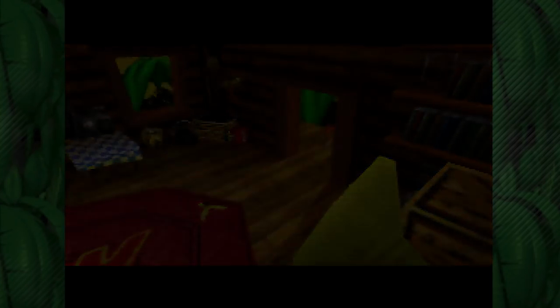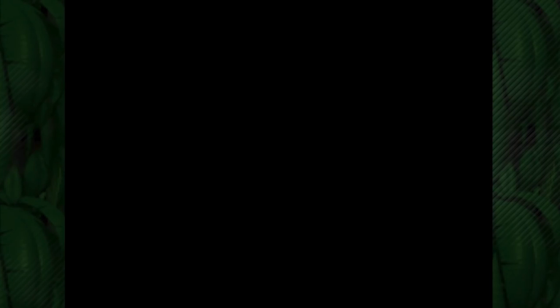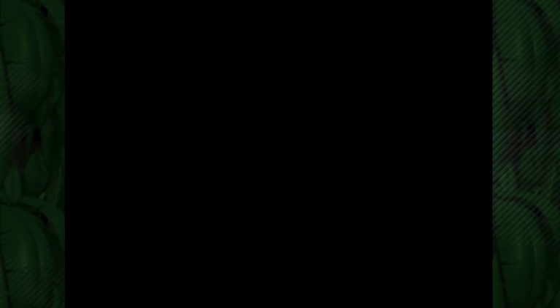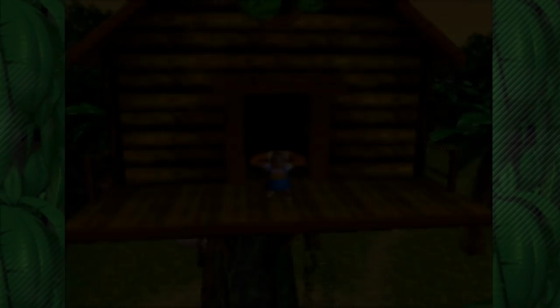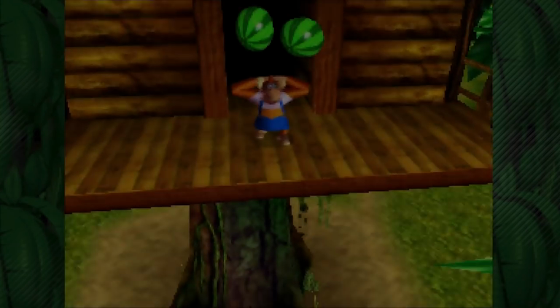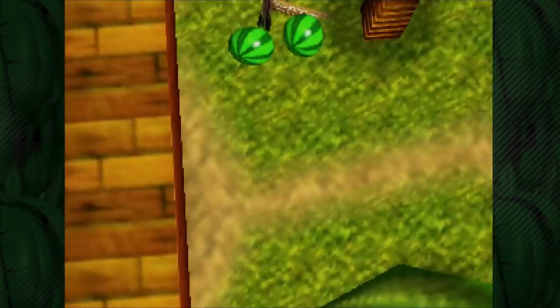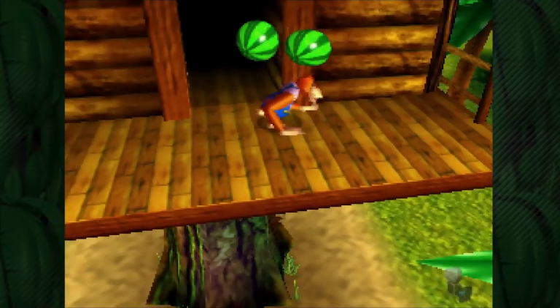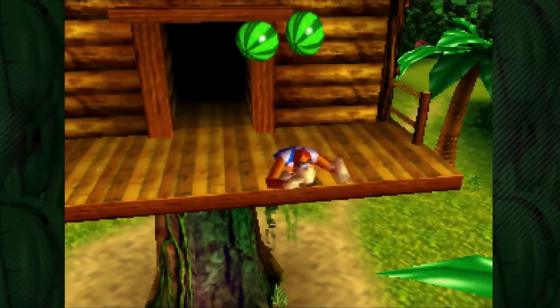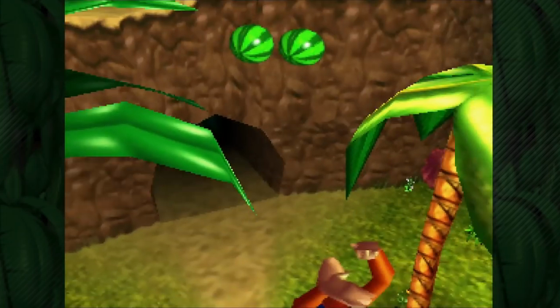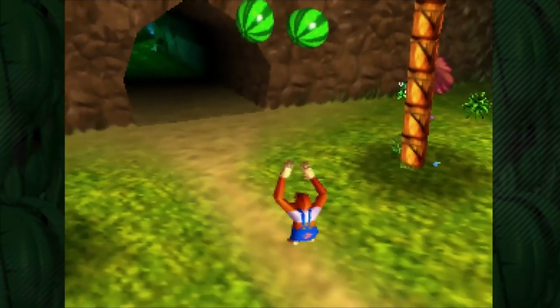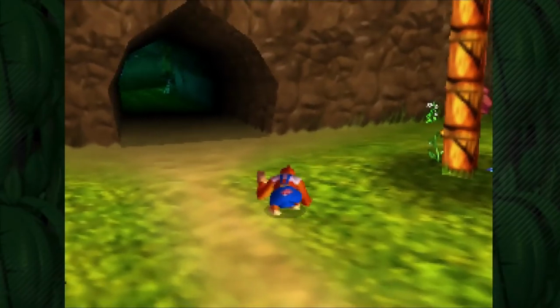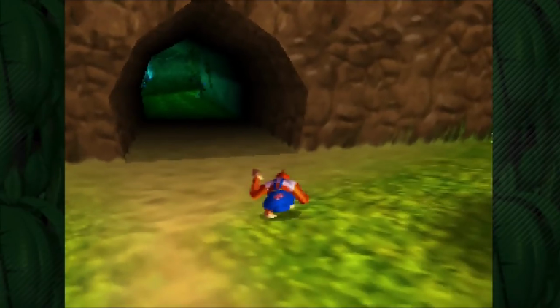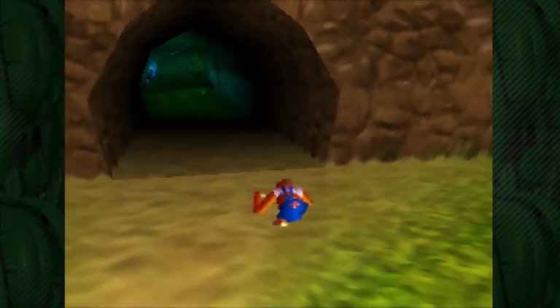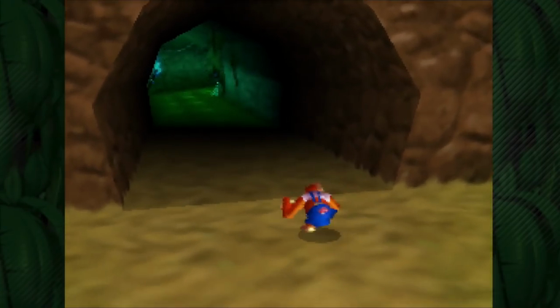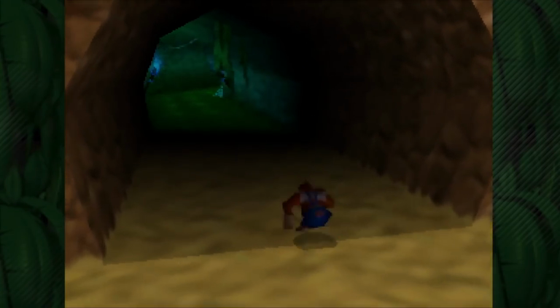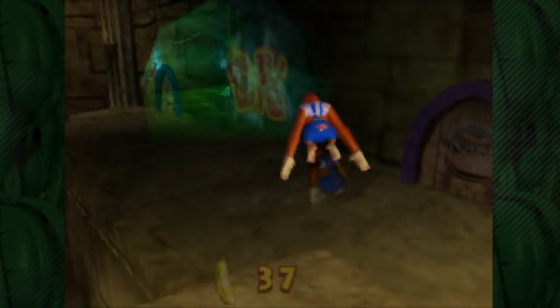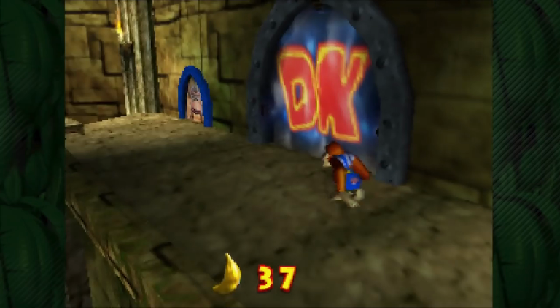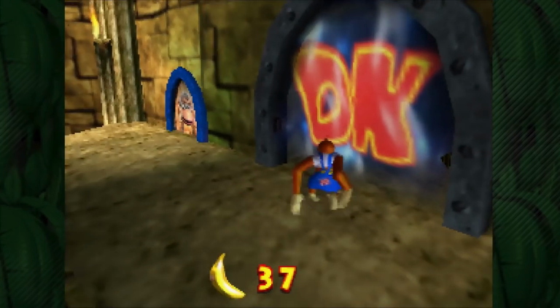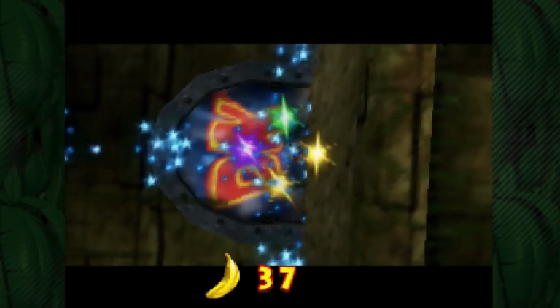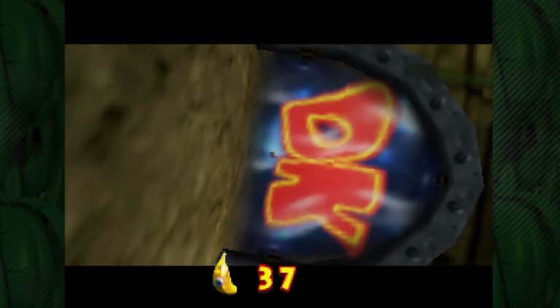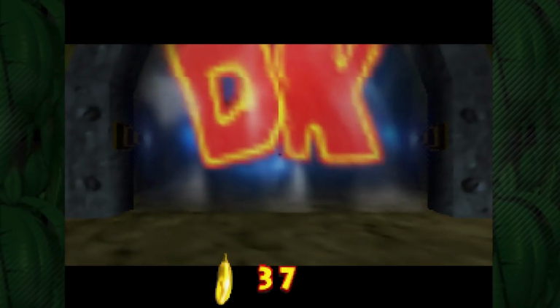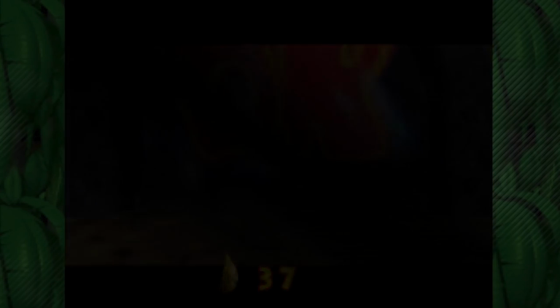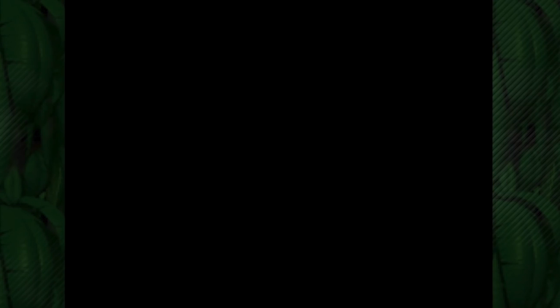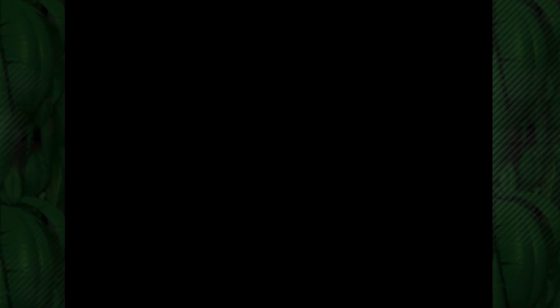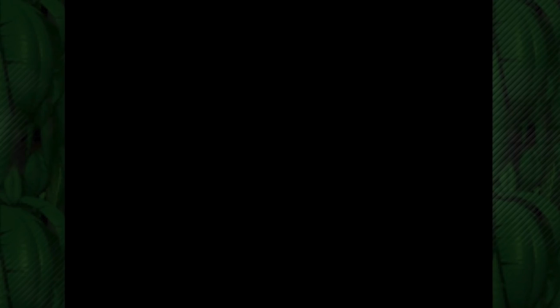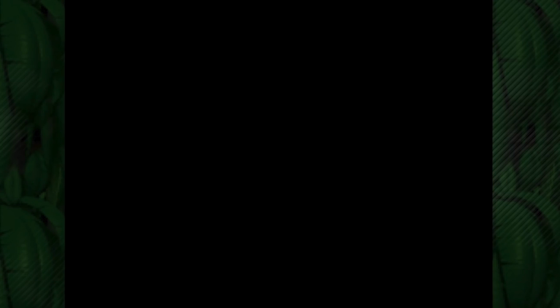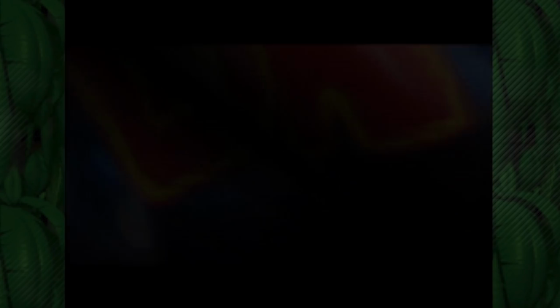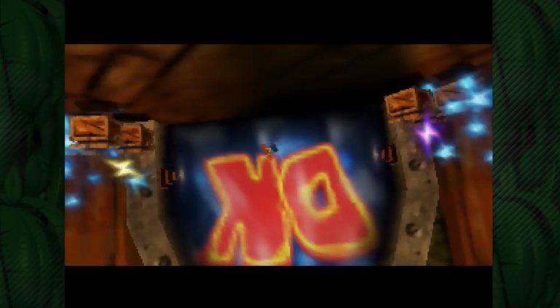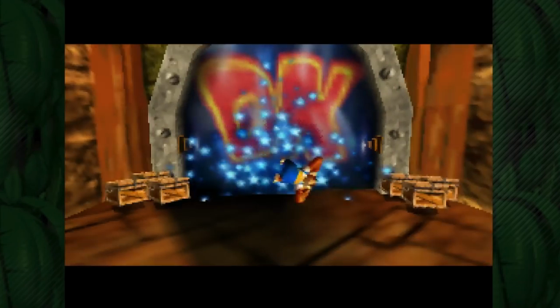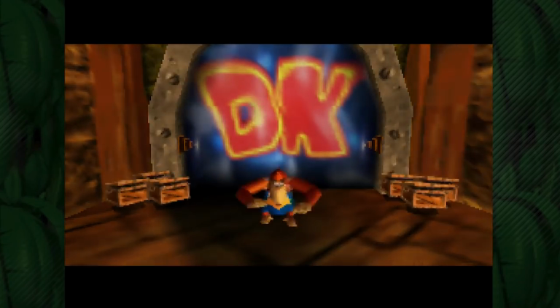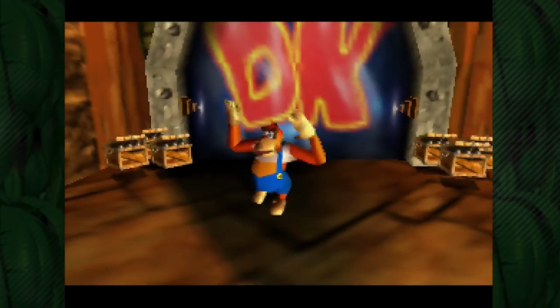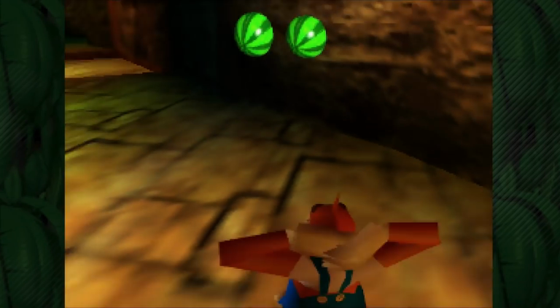Let's go ahead and get back out of here and check out Lanky's portion of Angry Aztec. So let's just run right inside and get started. This is it, guys. Once we've done this, we've done everything we can do before we go to the next stage.